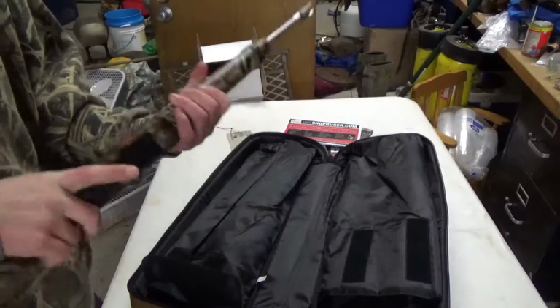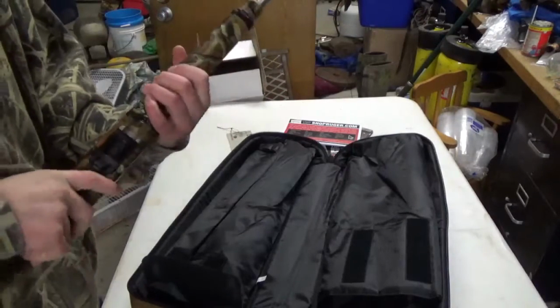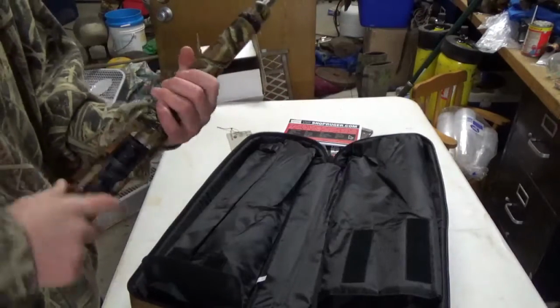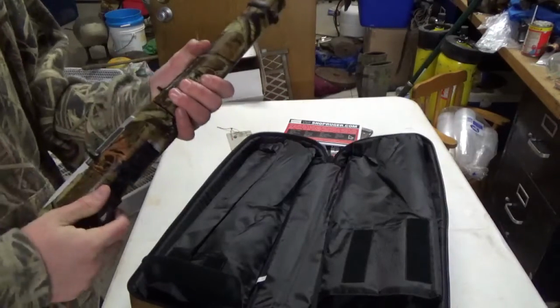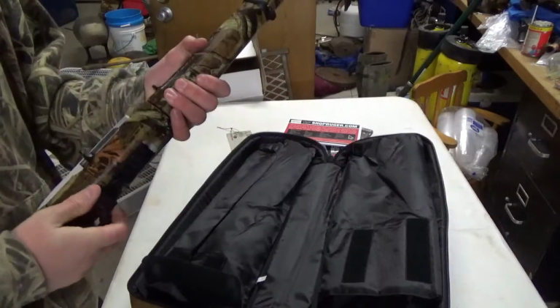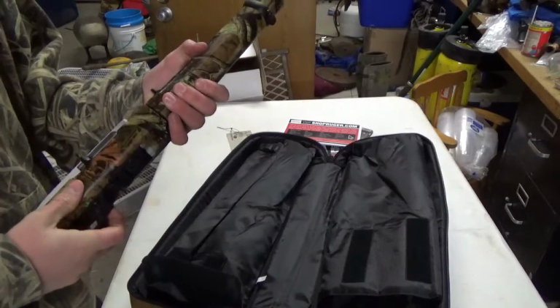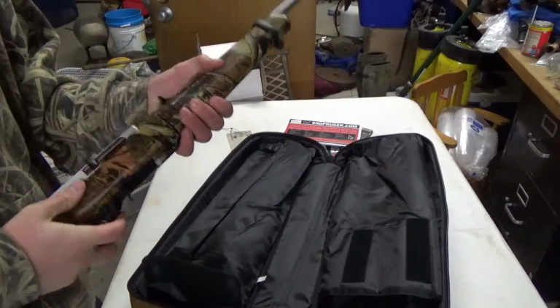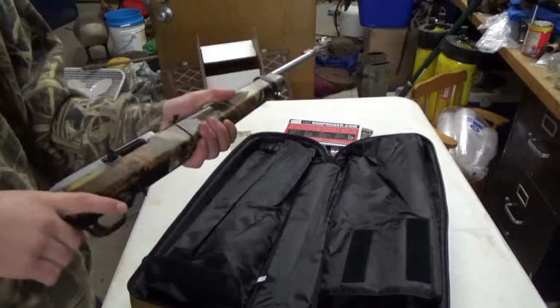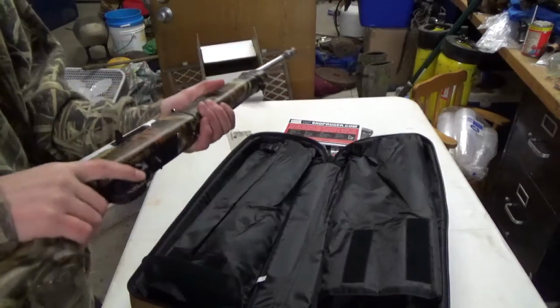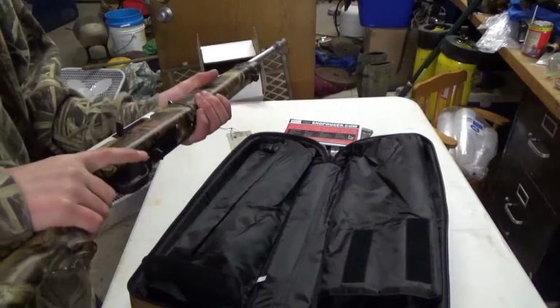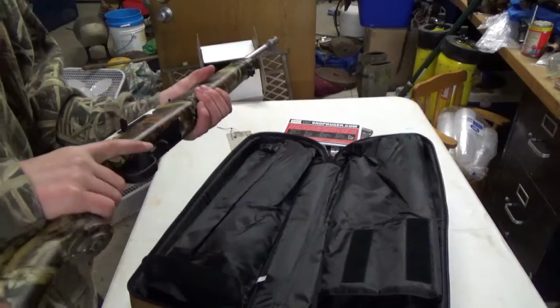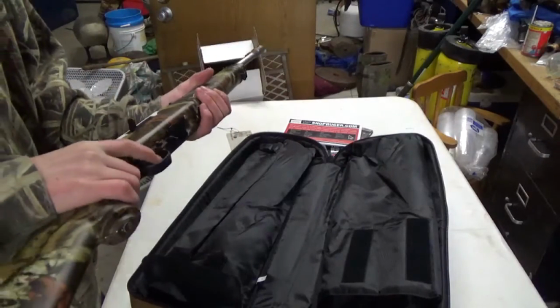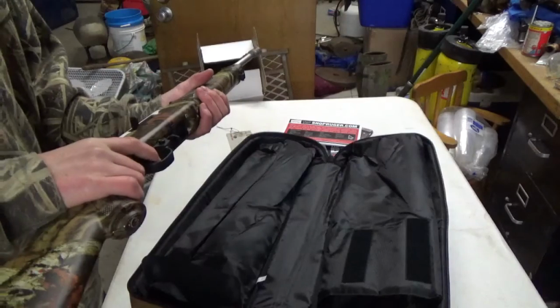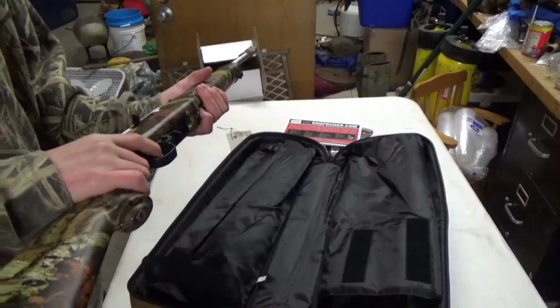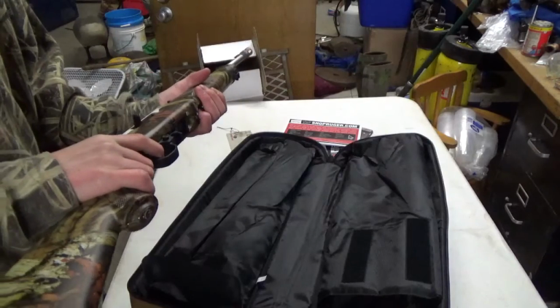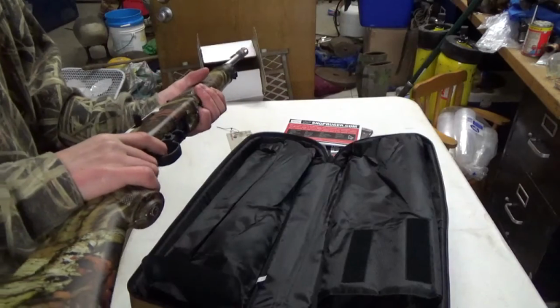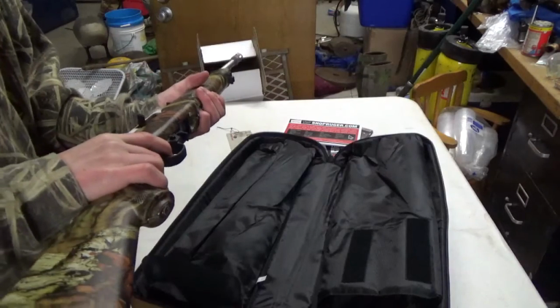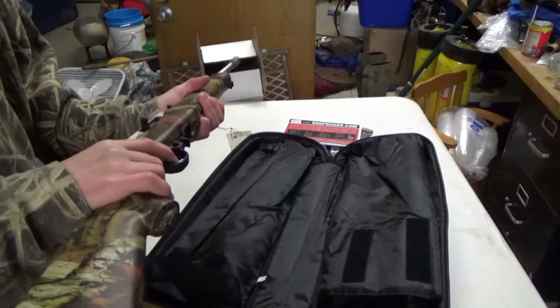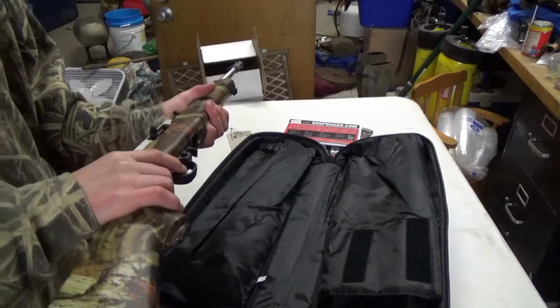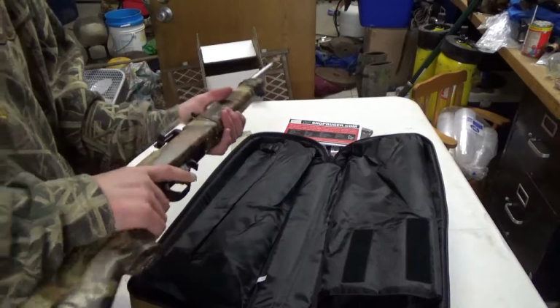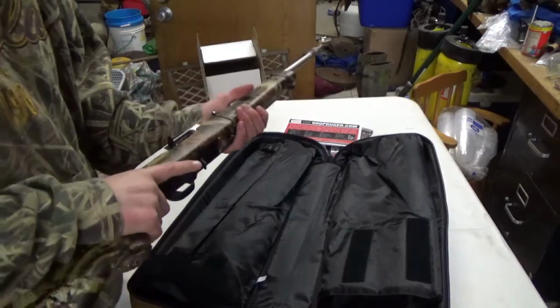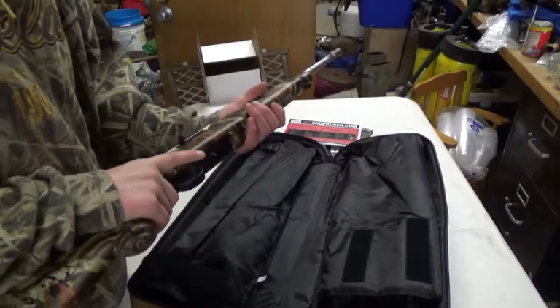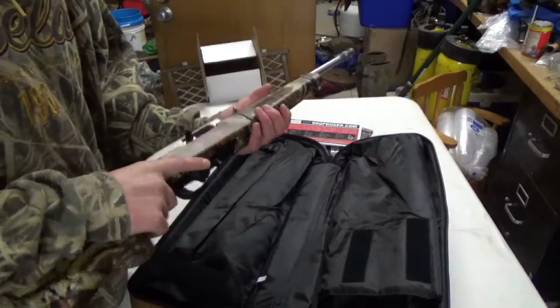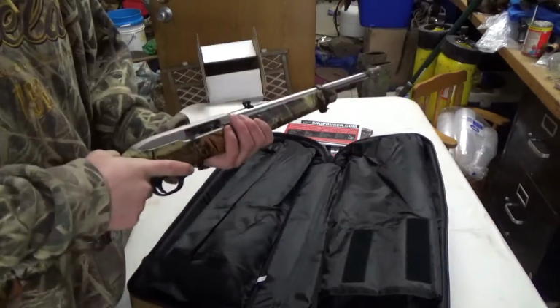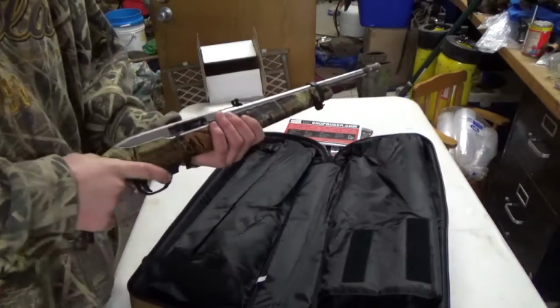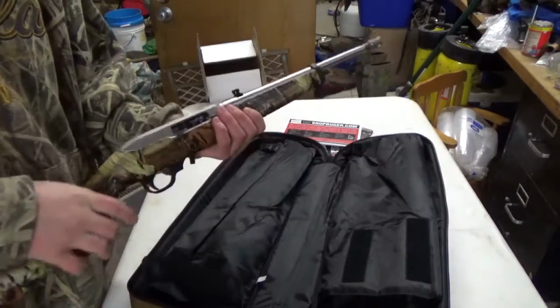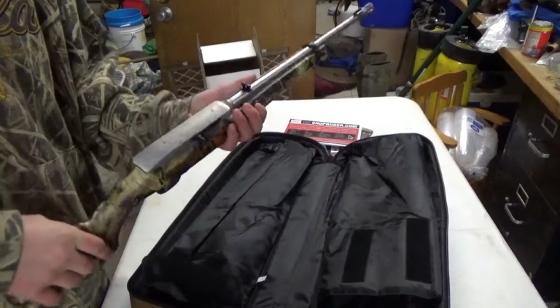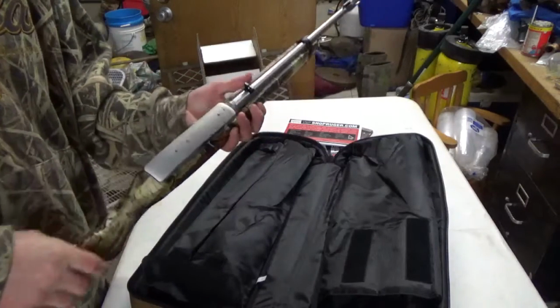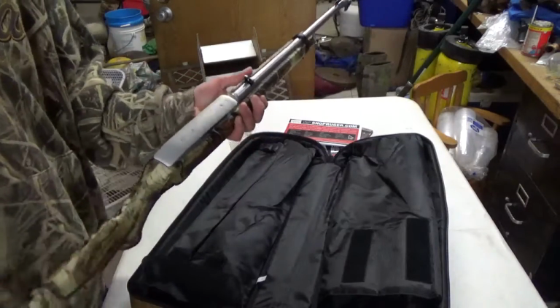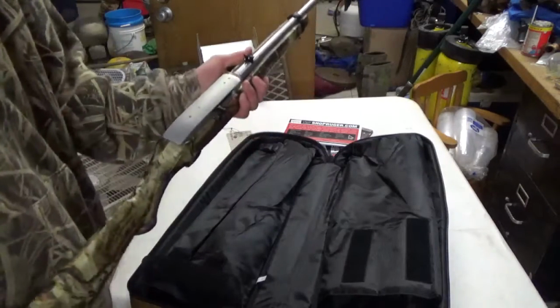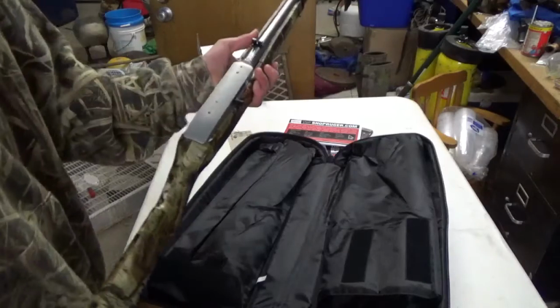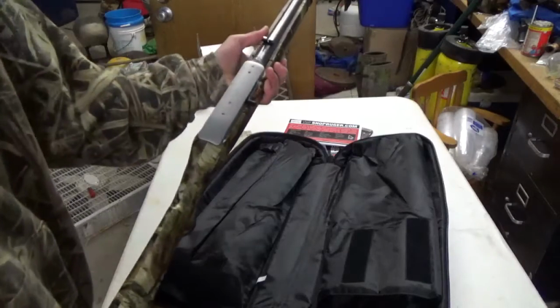Pretty nice gun. Can't wait to get out and shoot it. I'll be posting a video about that pretty soon. Thanks for watching — make sure to like and subscribe.